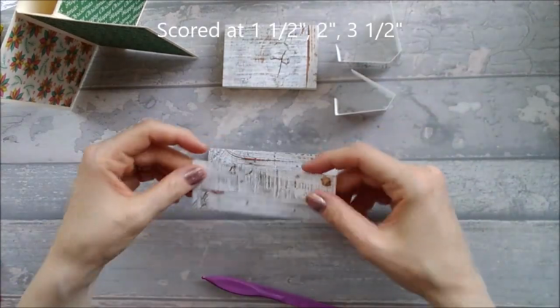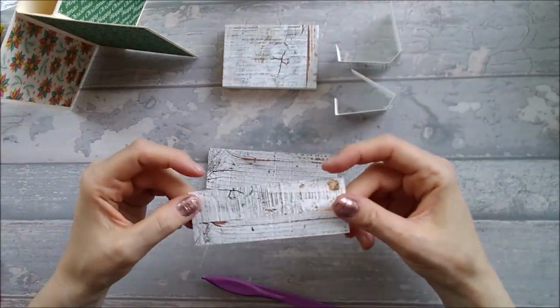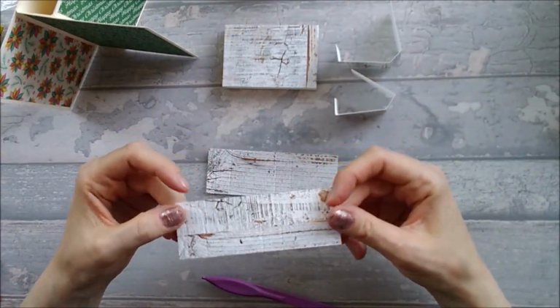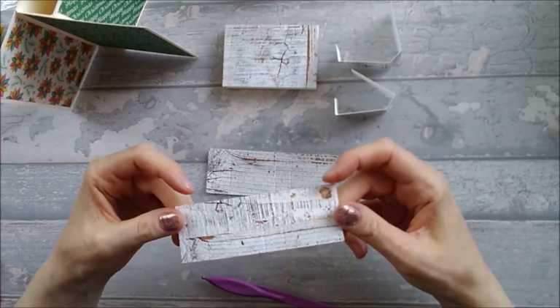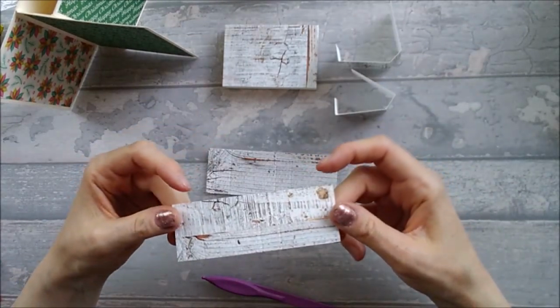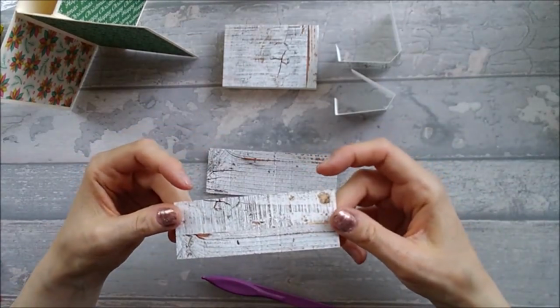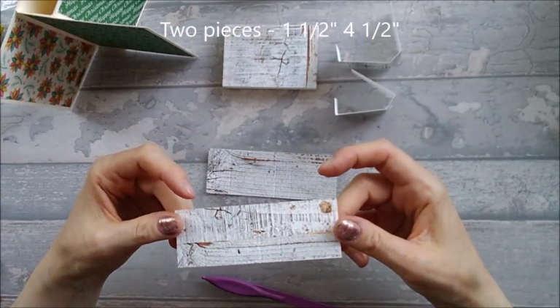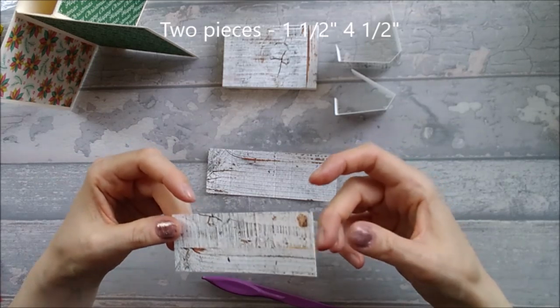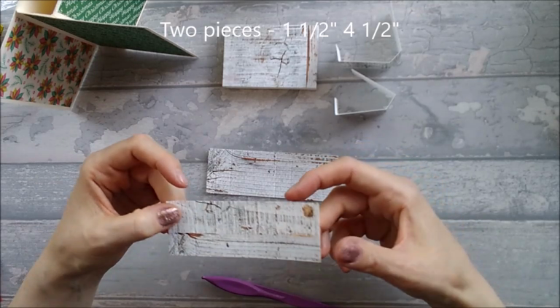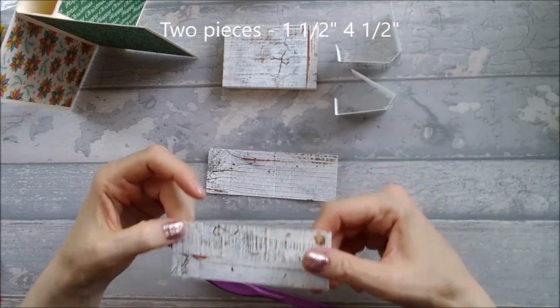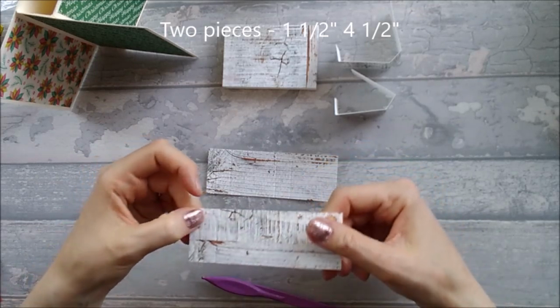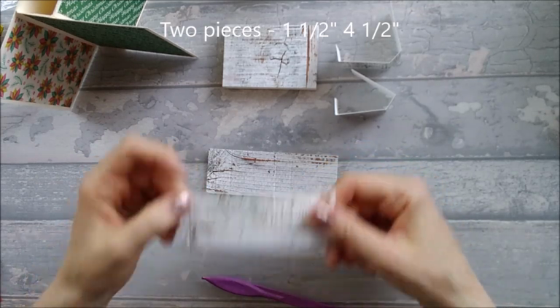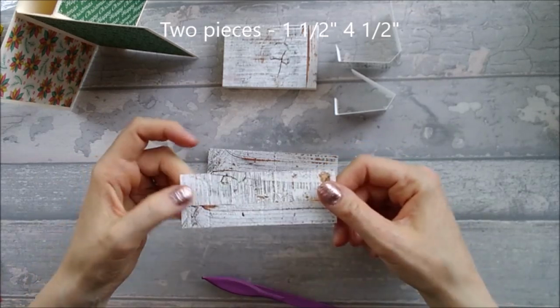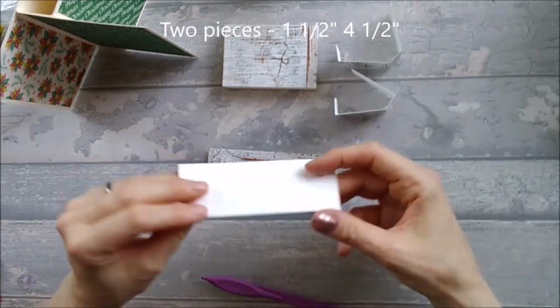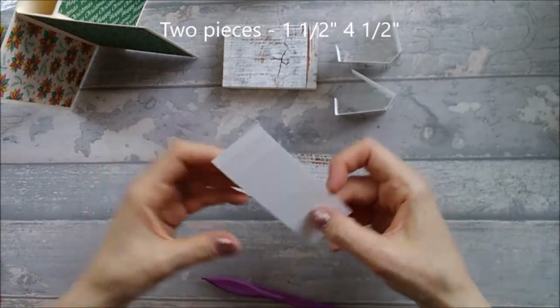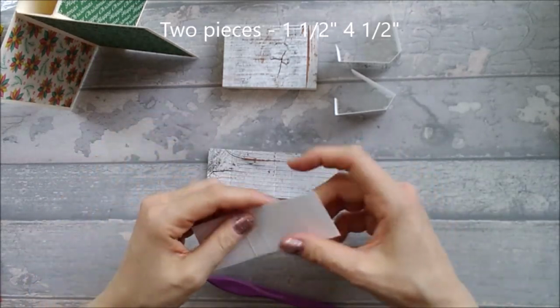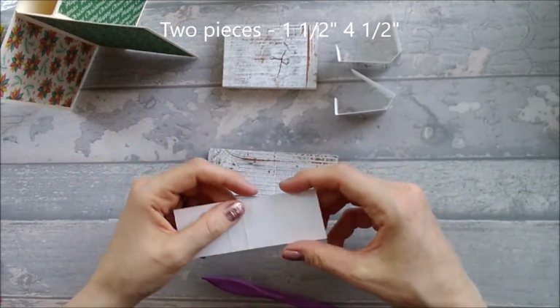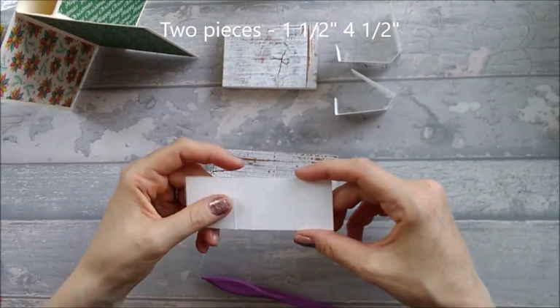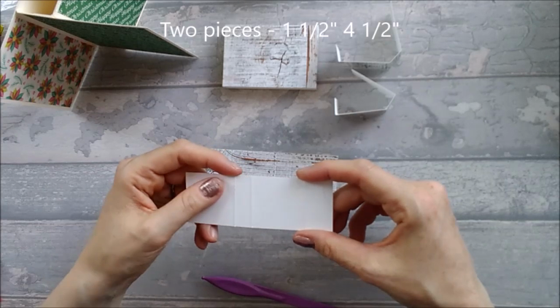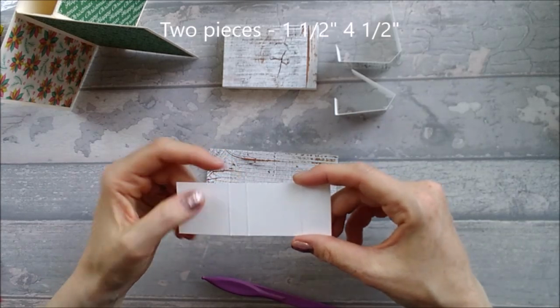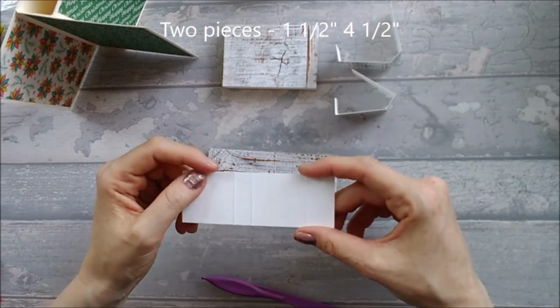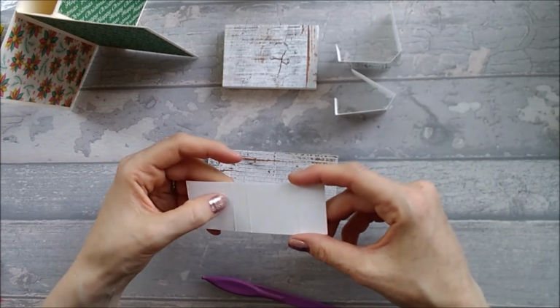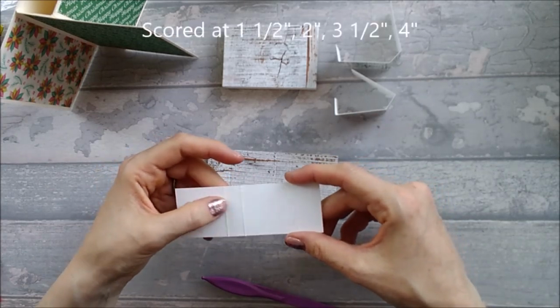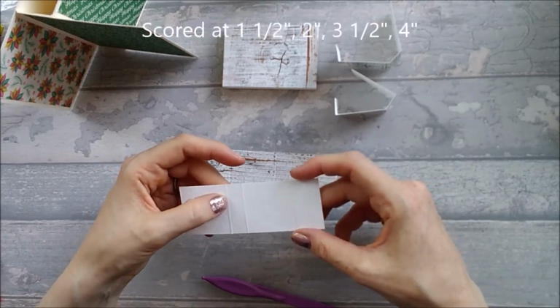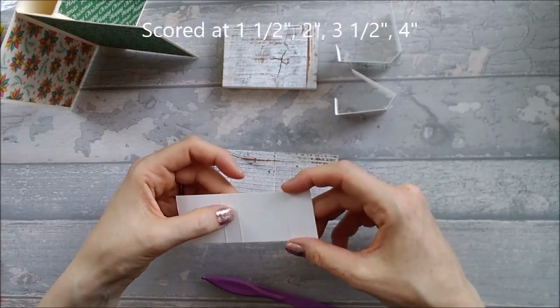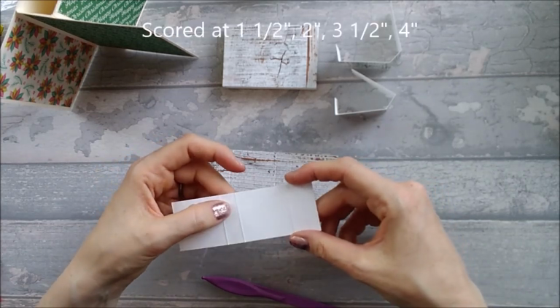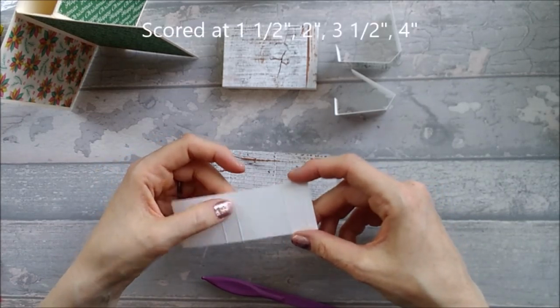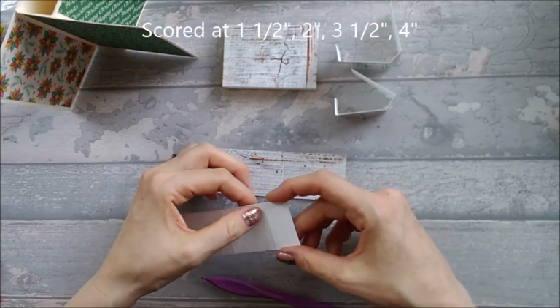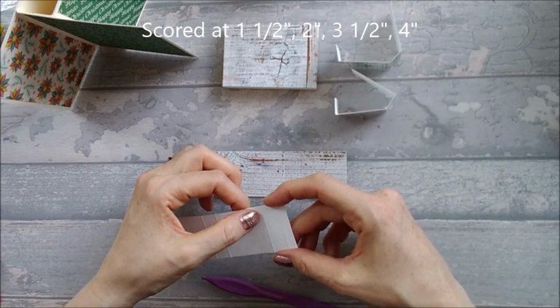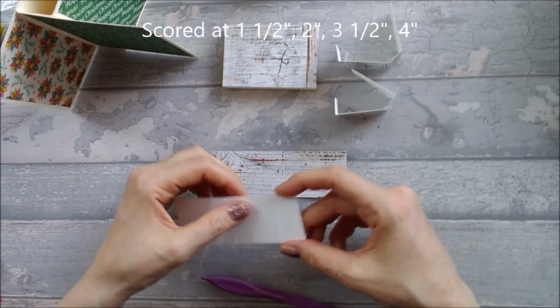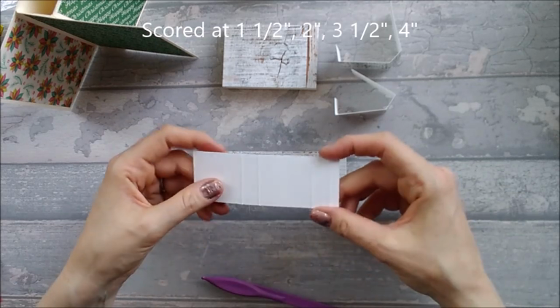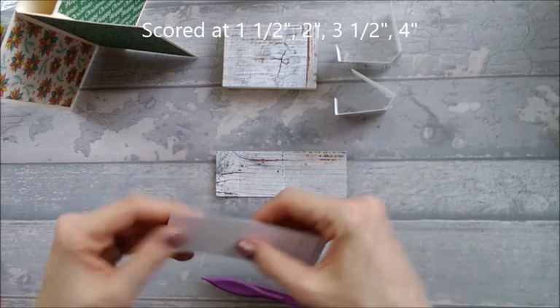You also need two pieces that are one and a half by four and a half inches, scored at one and a half, two inches, three and a half, and four inches. Go ahead and burnish those.